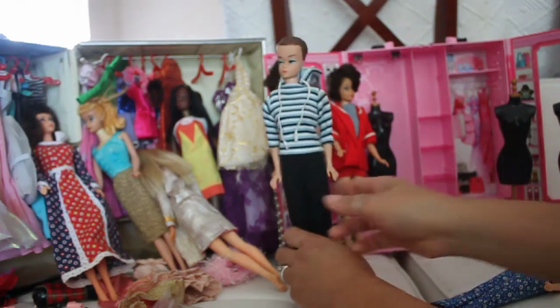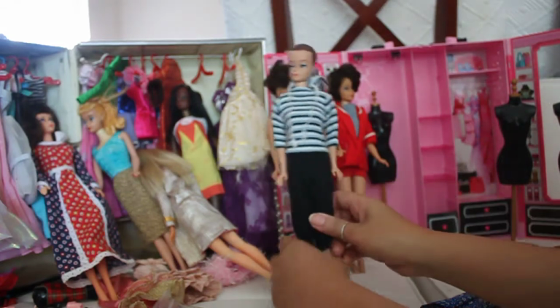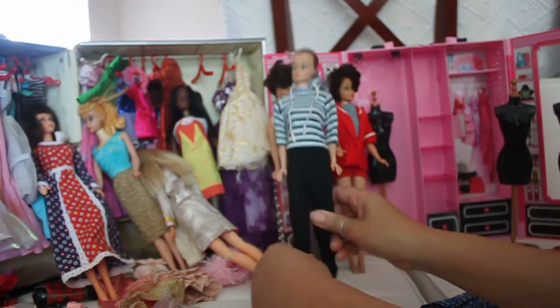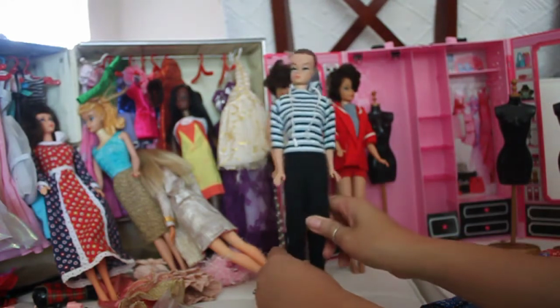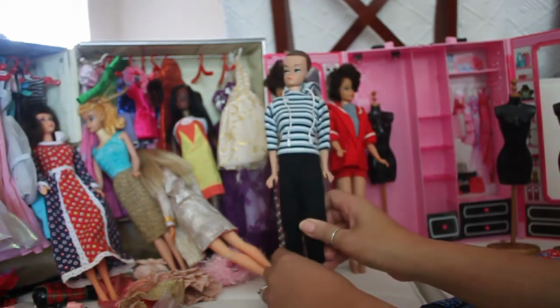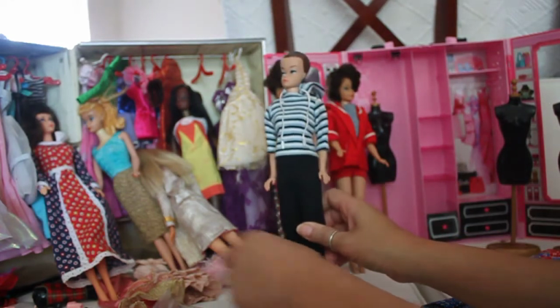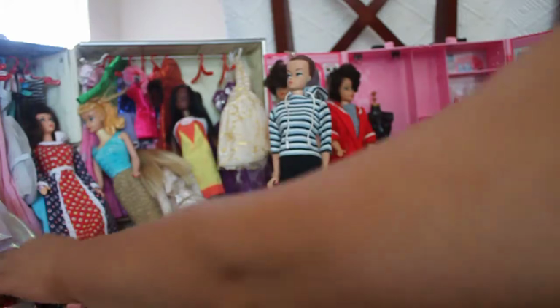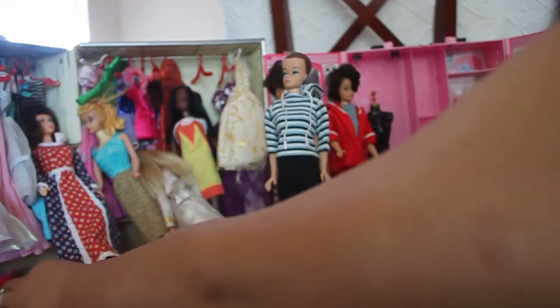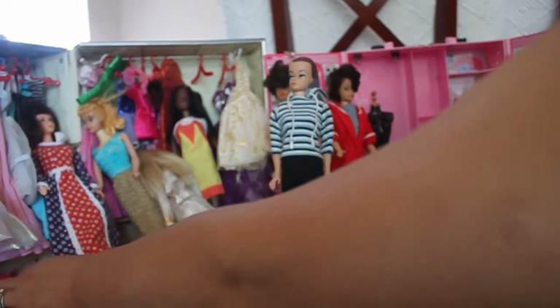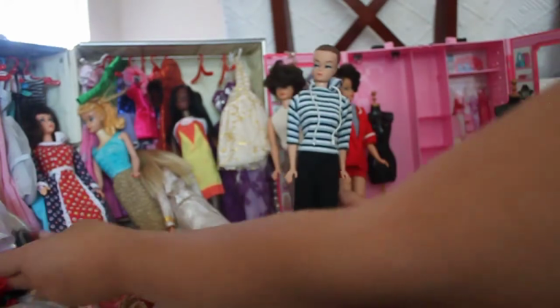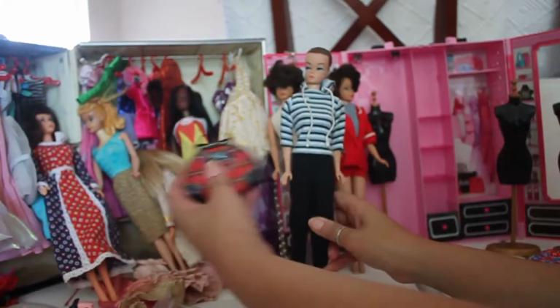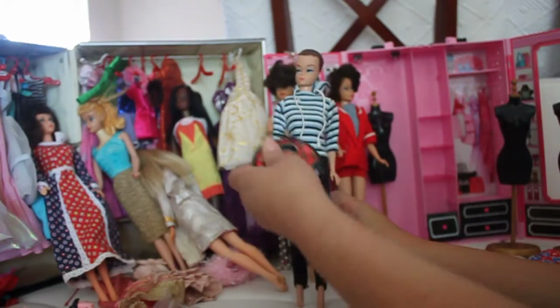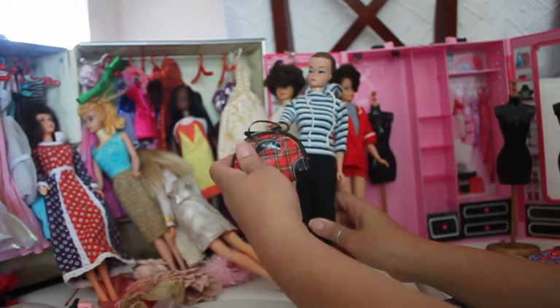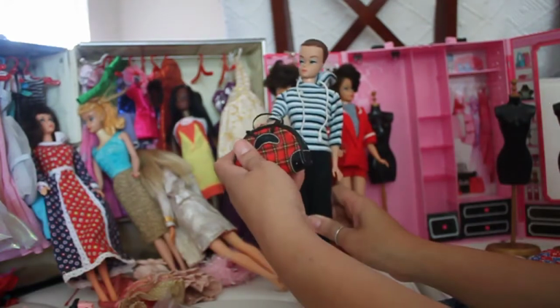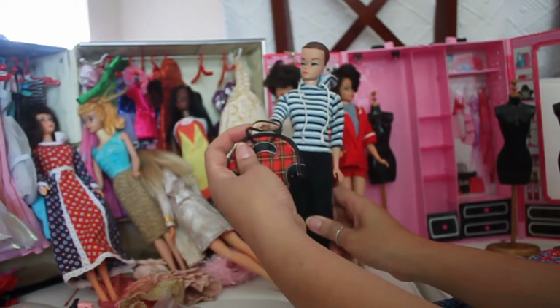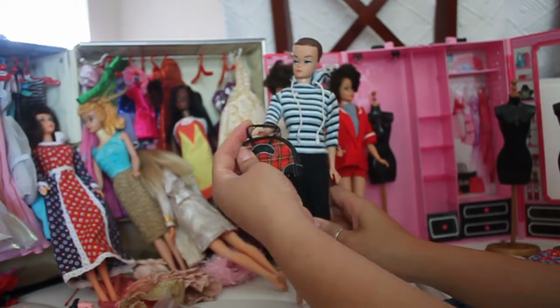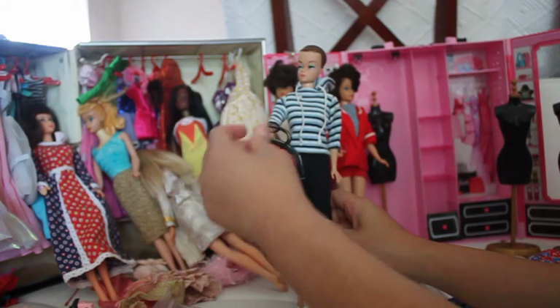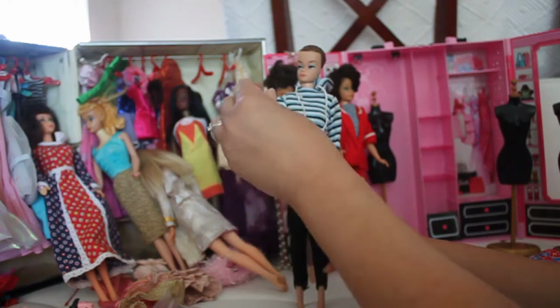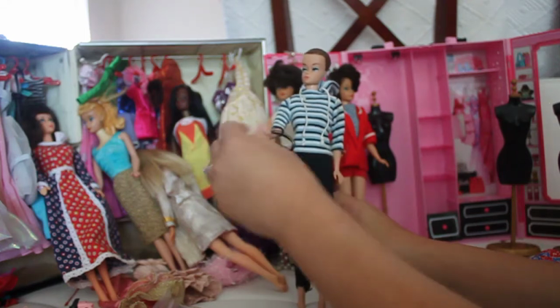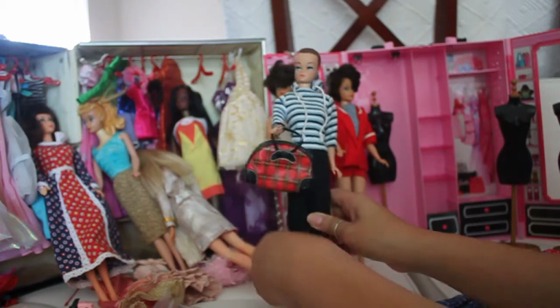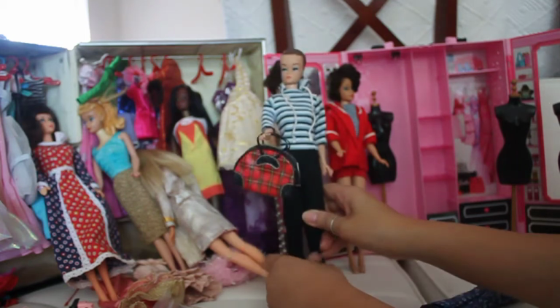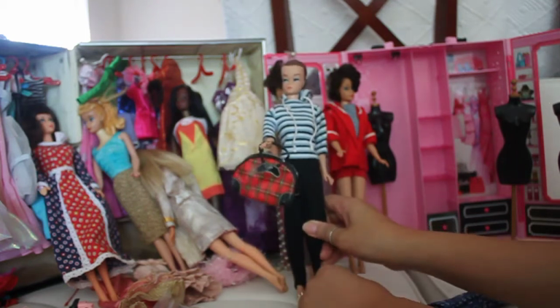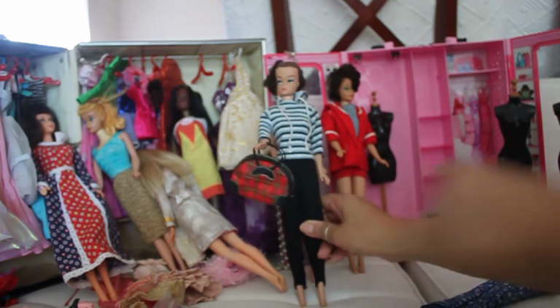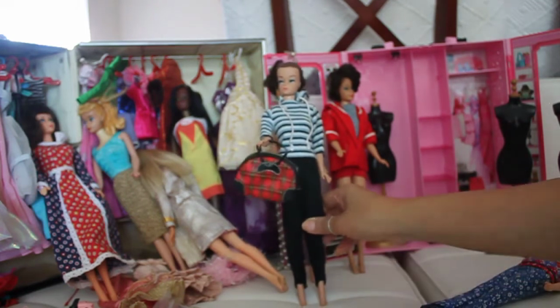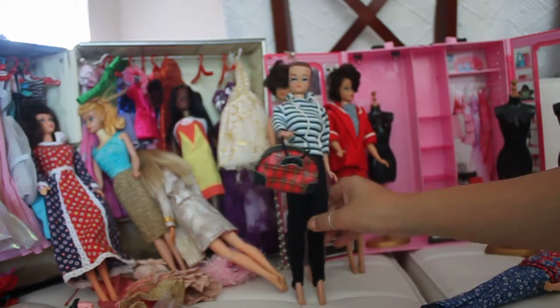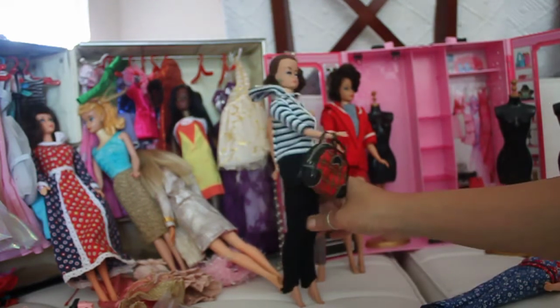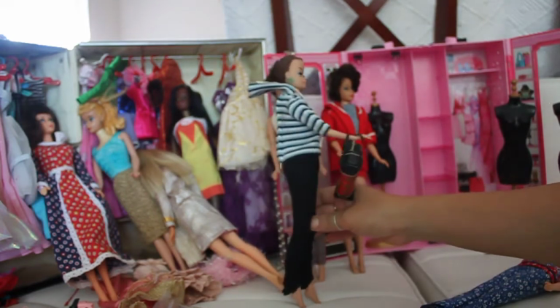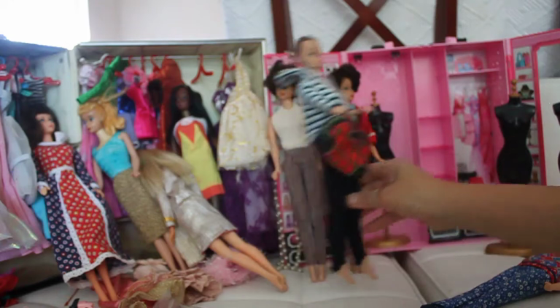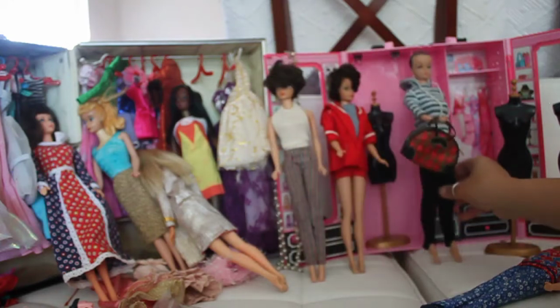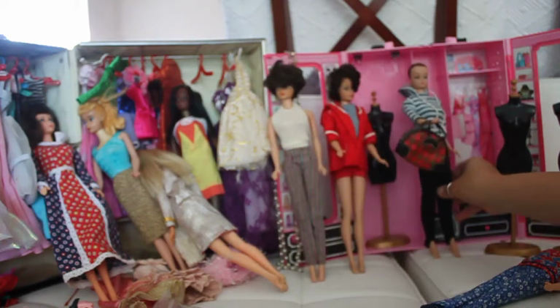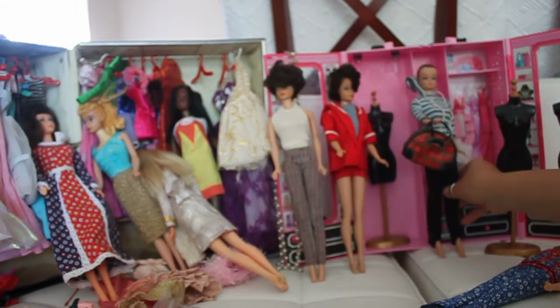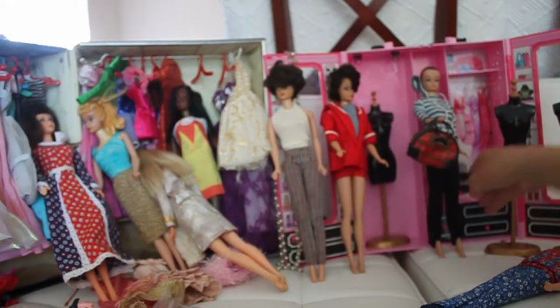She's wearing a winter wonder outfit from the 1960s. It comes with this little portable ski-type bag. That's a doll from the 1960s.